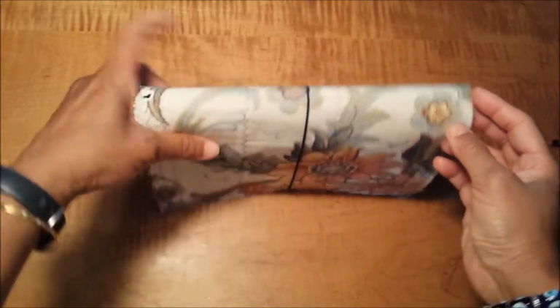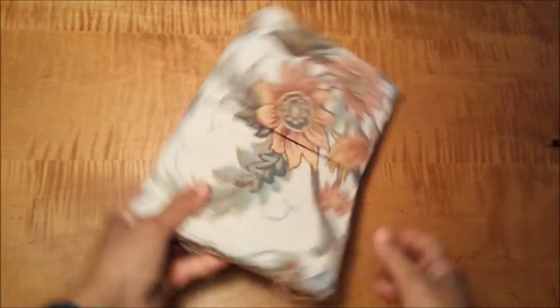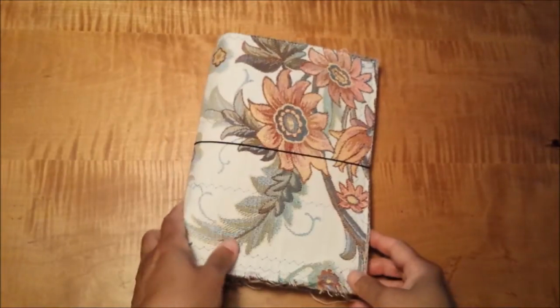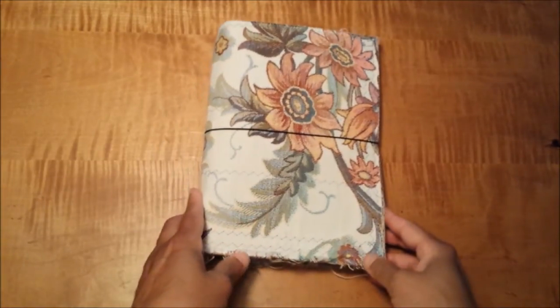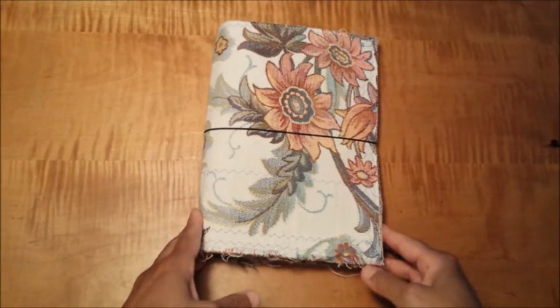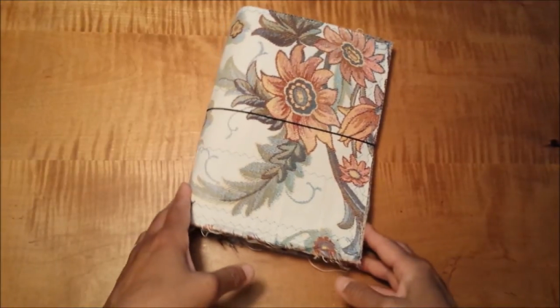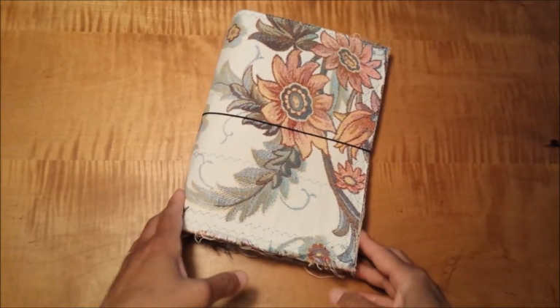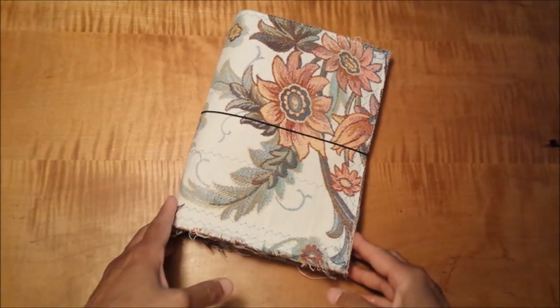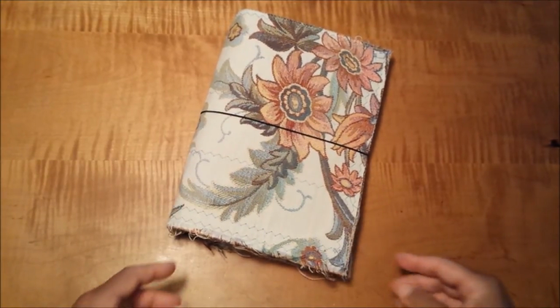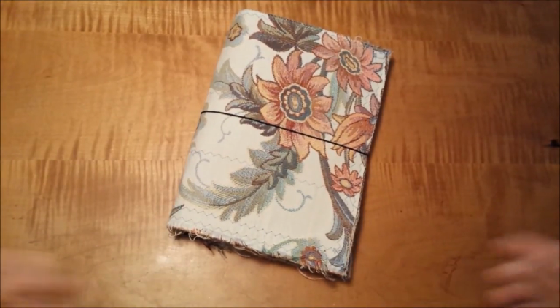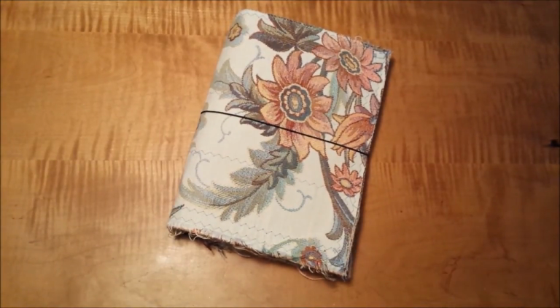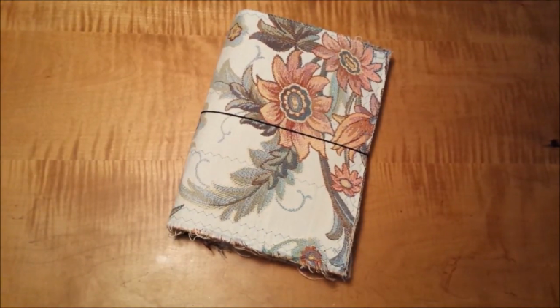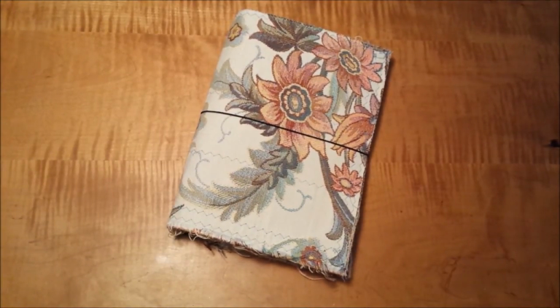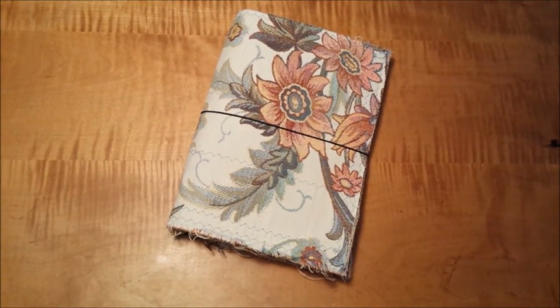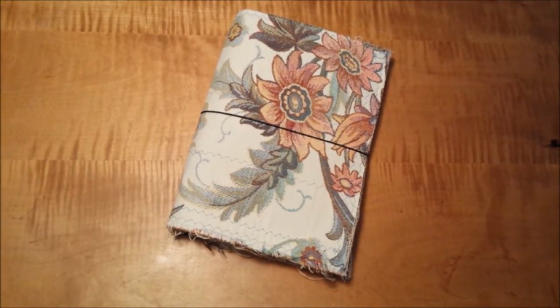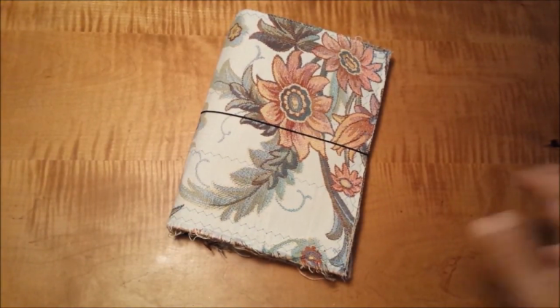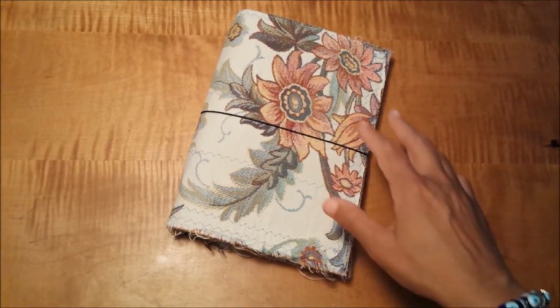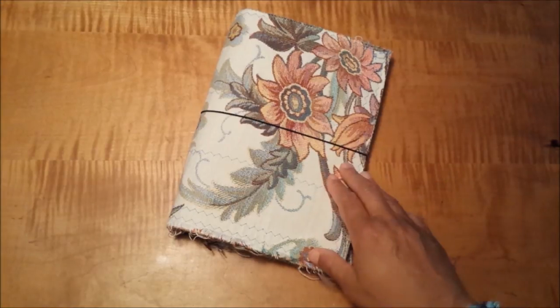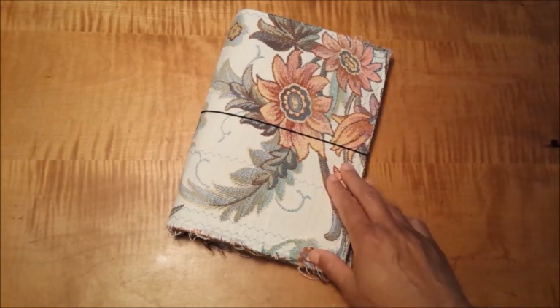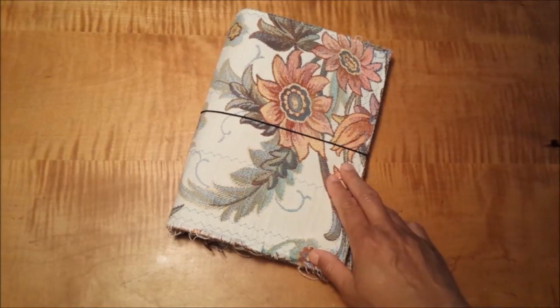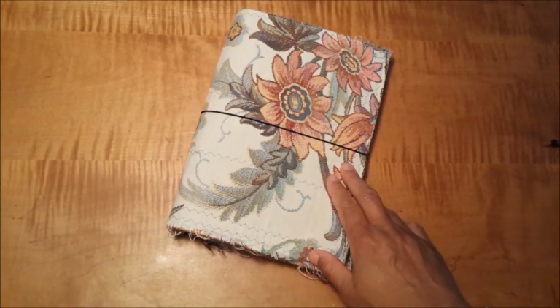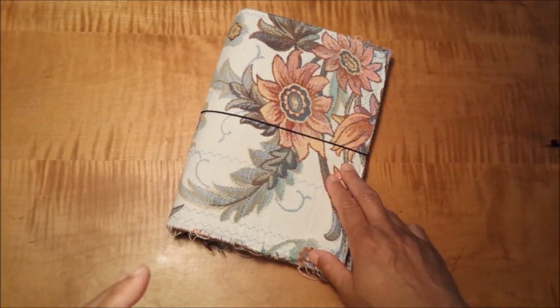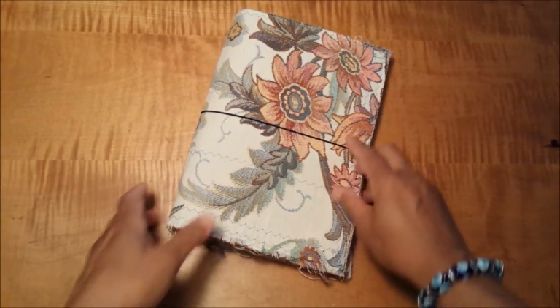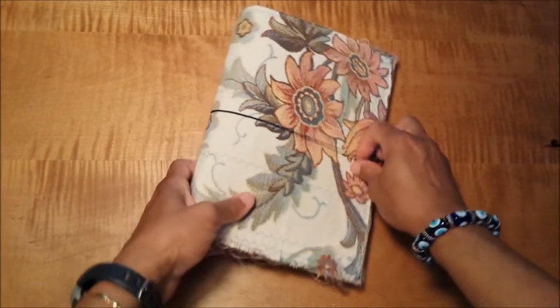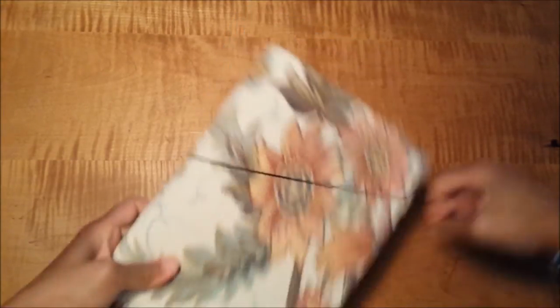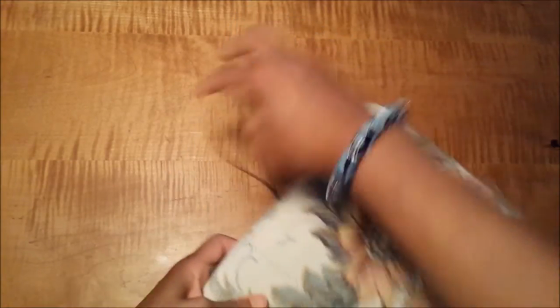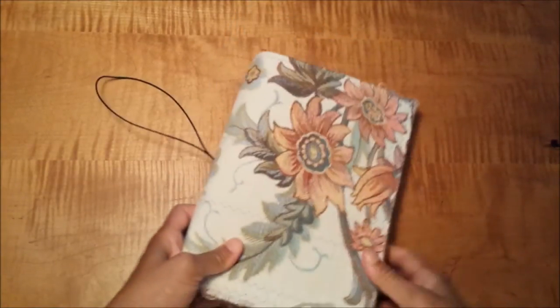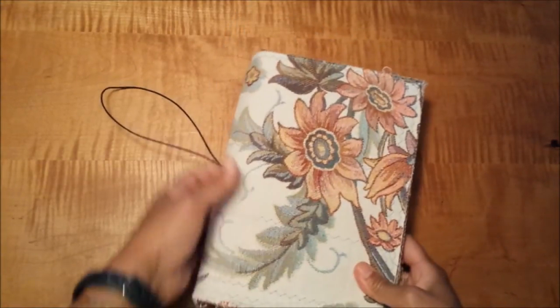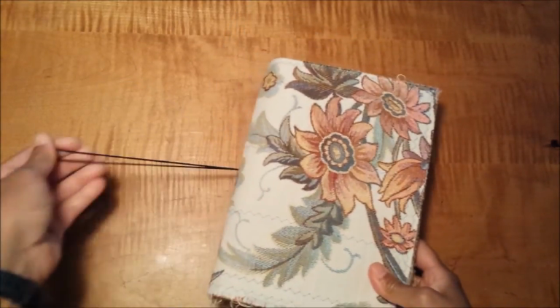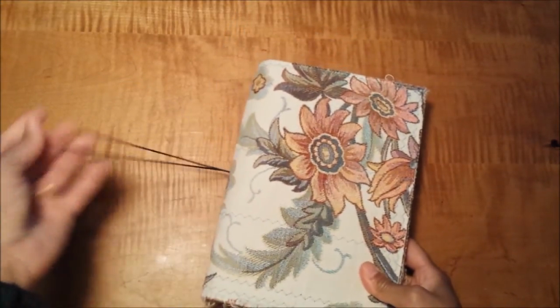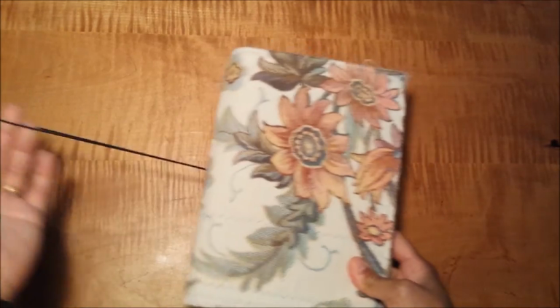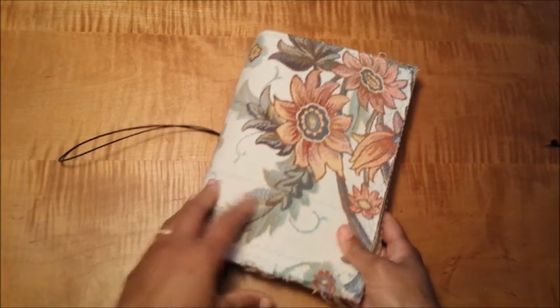If you take a look on YouTube, there are various channels with in-depth videos on how to bind your own traveler's notebook. I went ahead and did something very similar. There's the elastic.